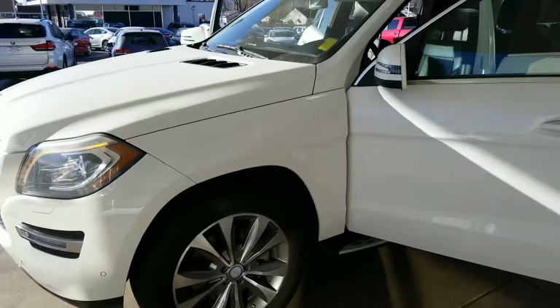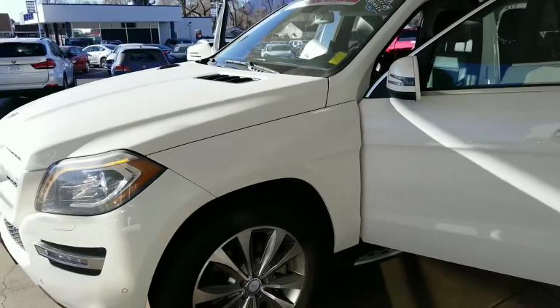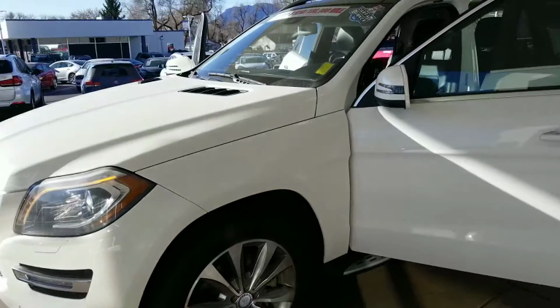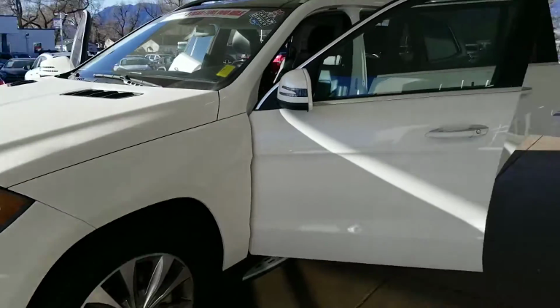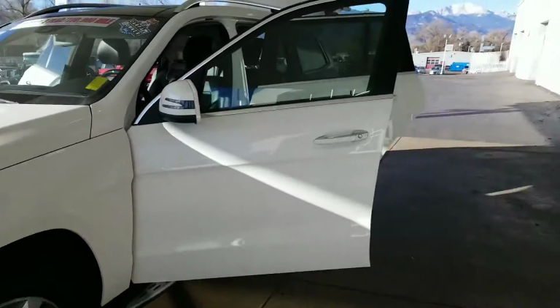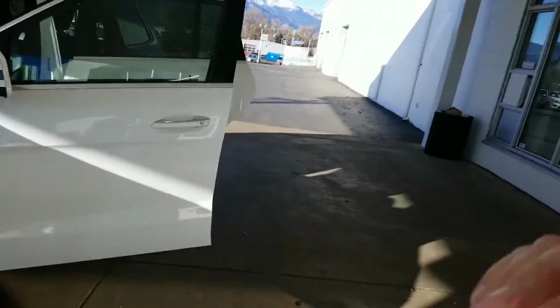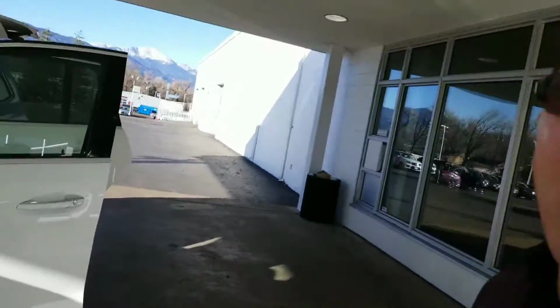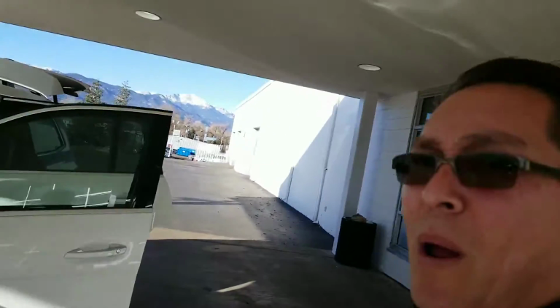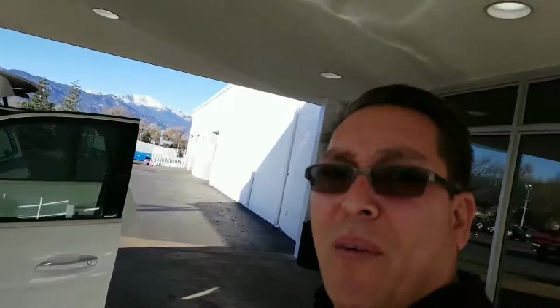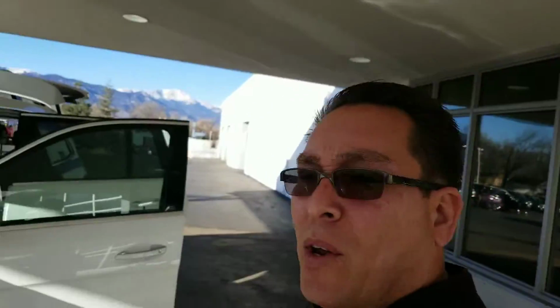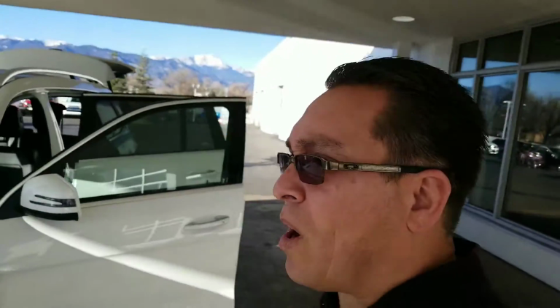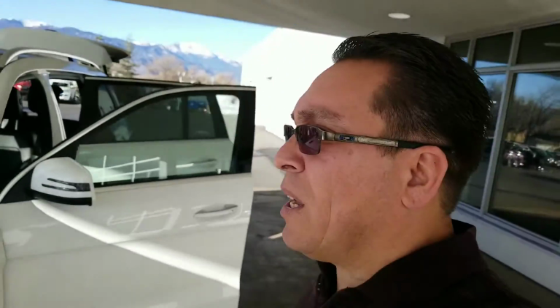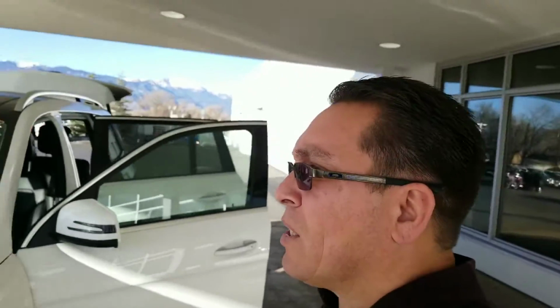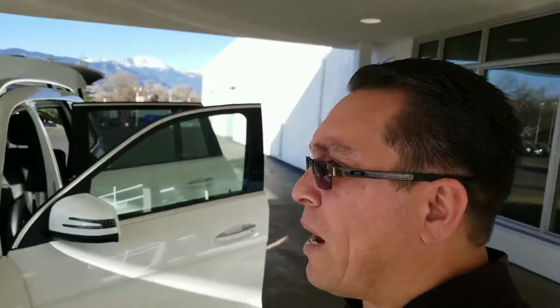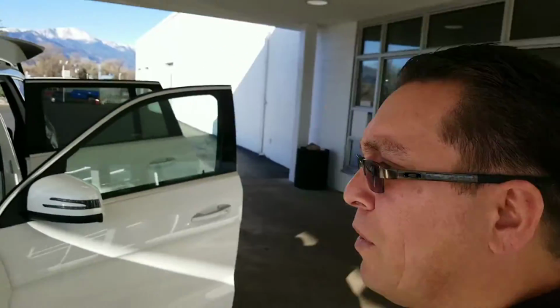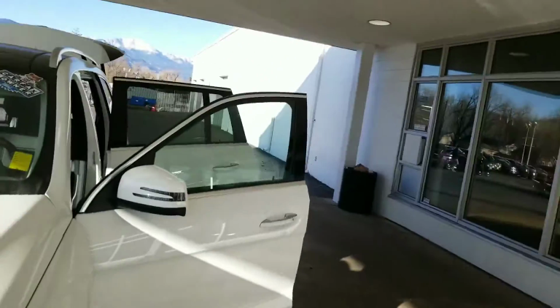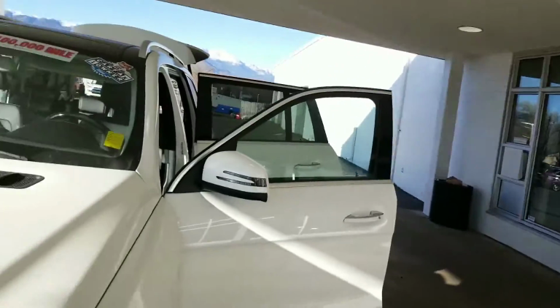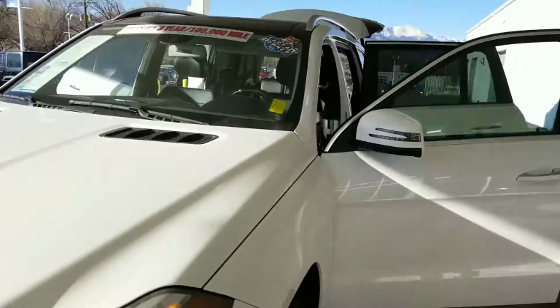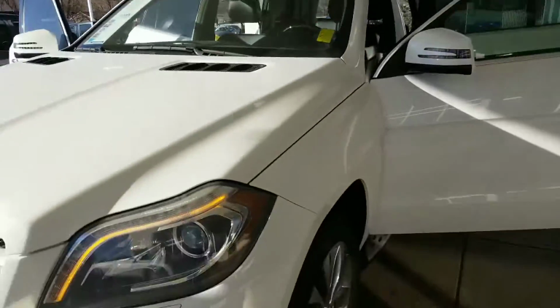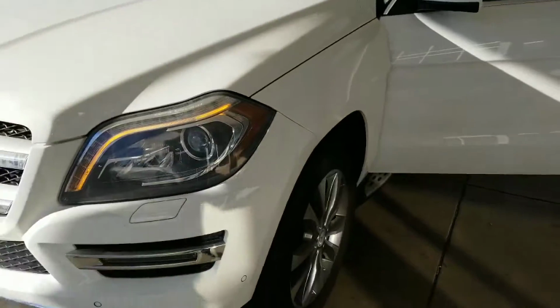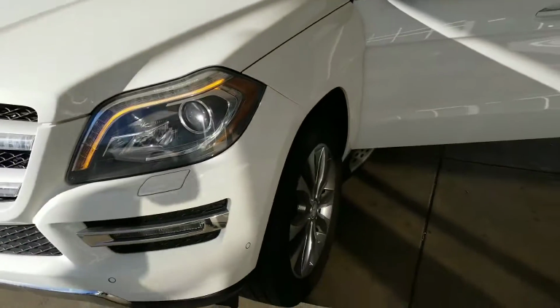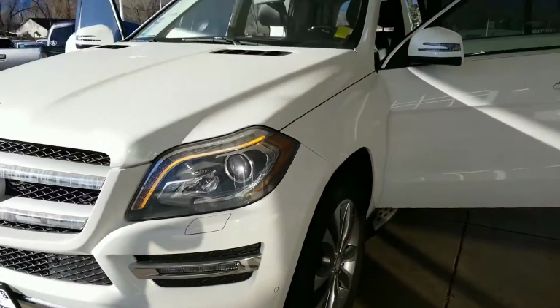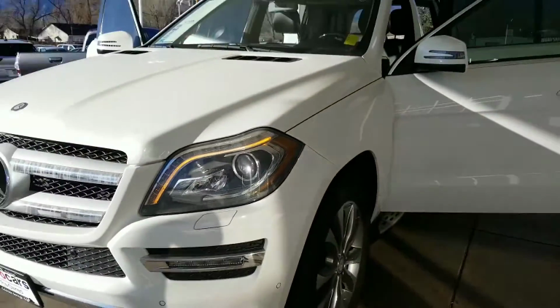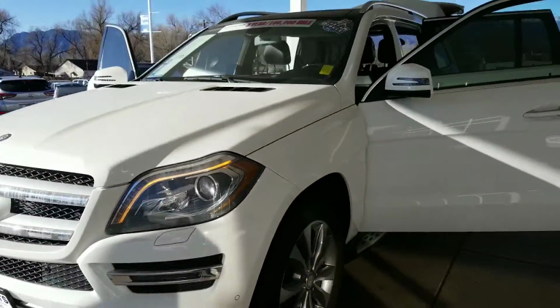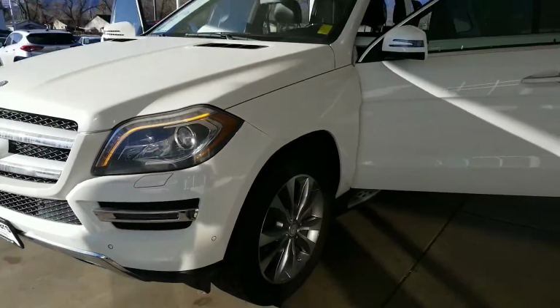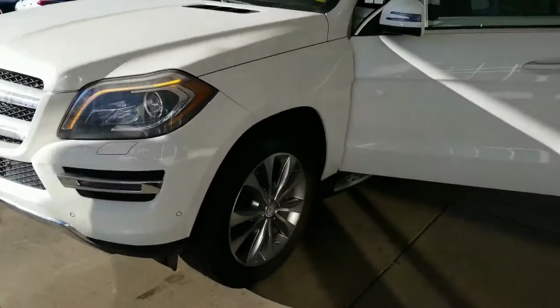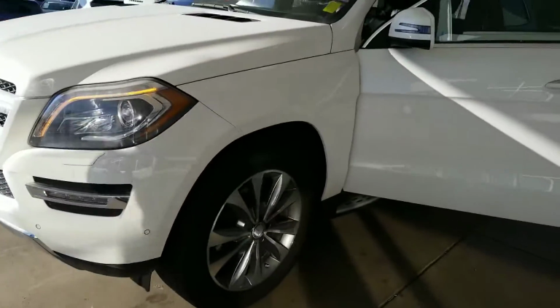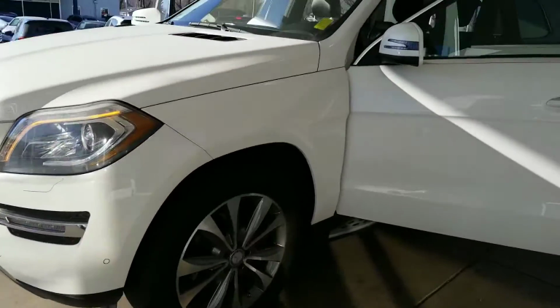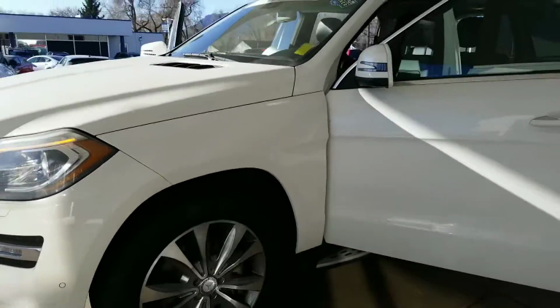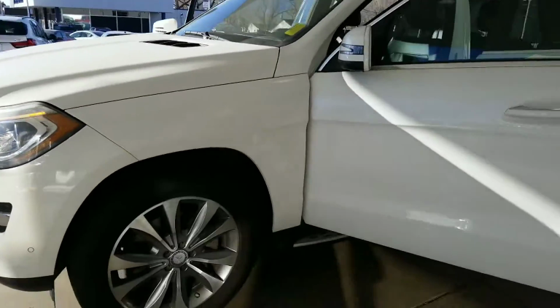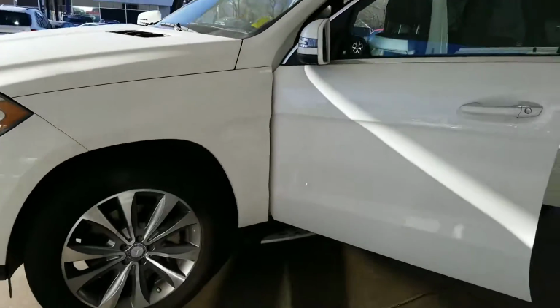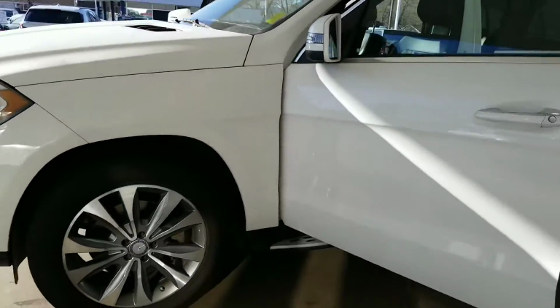Good morning Jeff and Amanda. This is Rob over here at Eurocars. Right now I'm gonna do a real quick walk around on this Mercedes GL450 you were looking at.